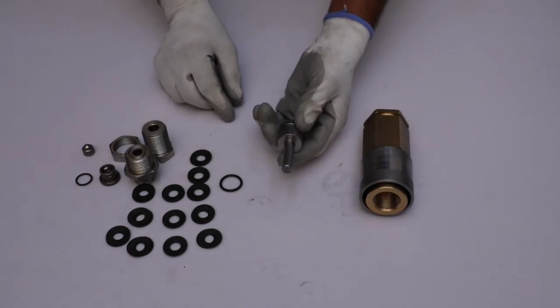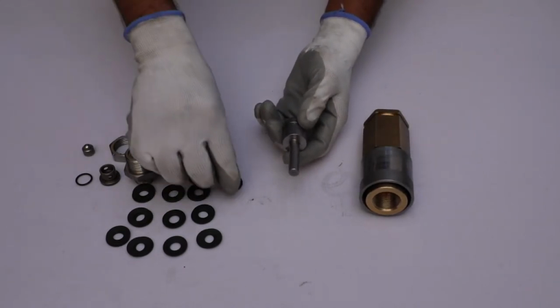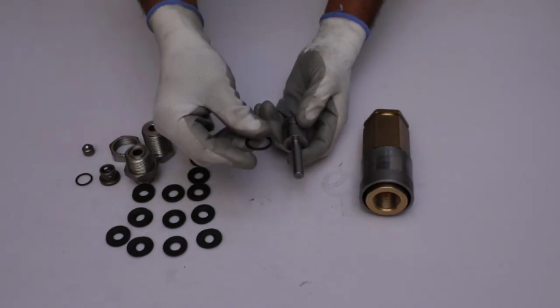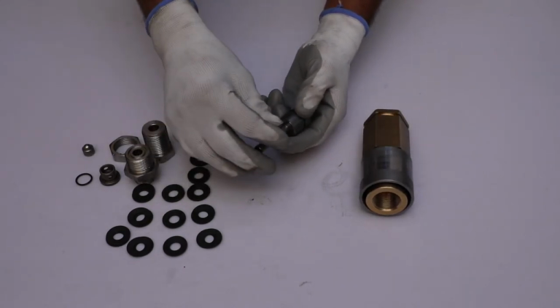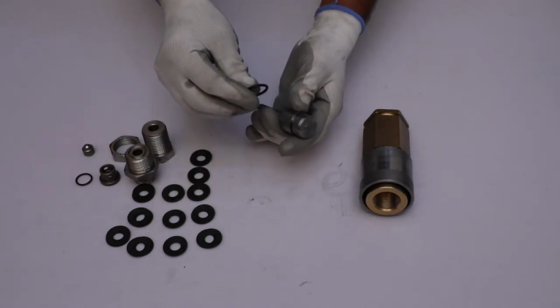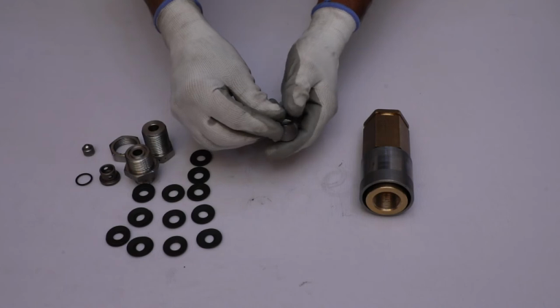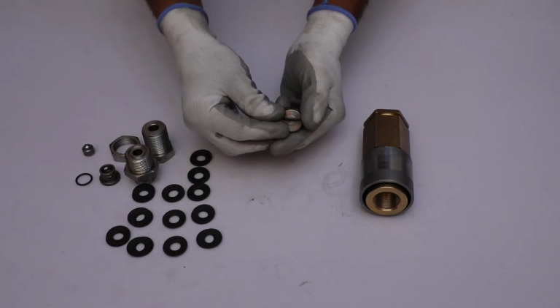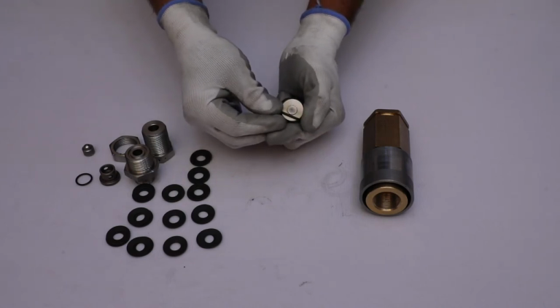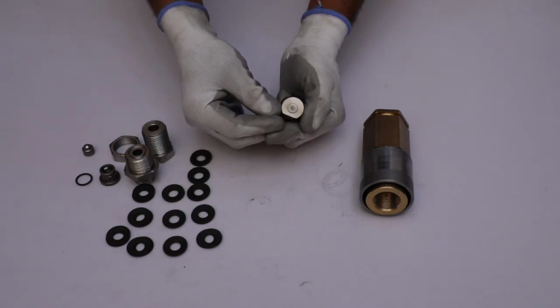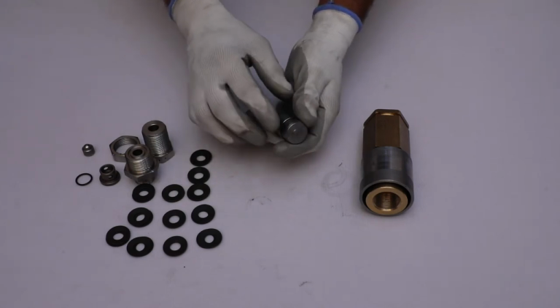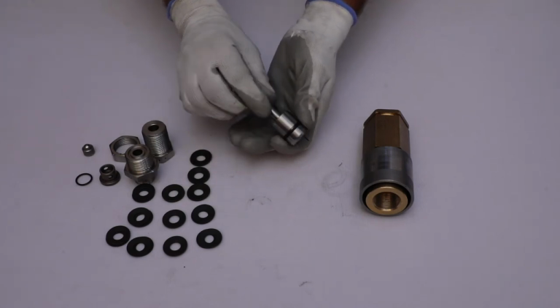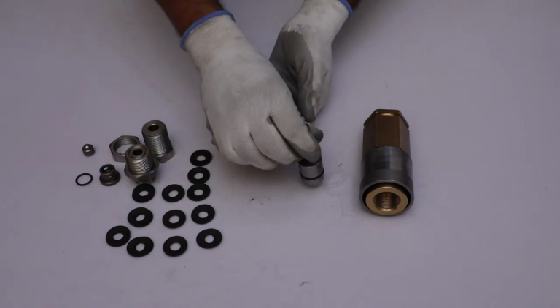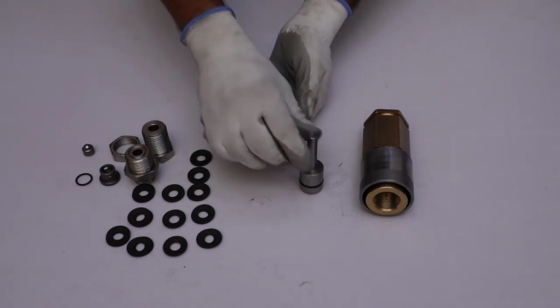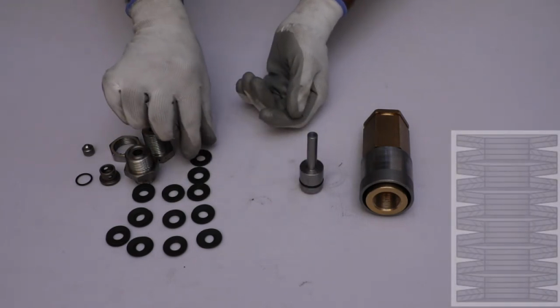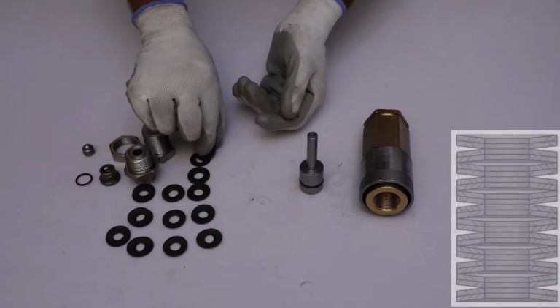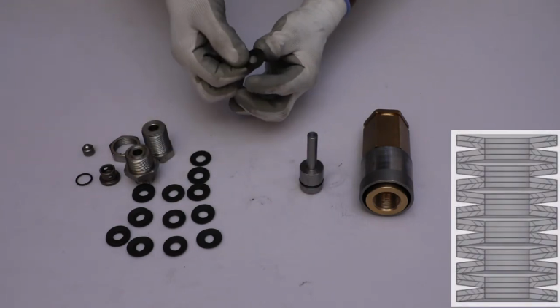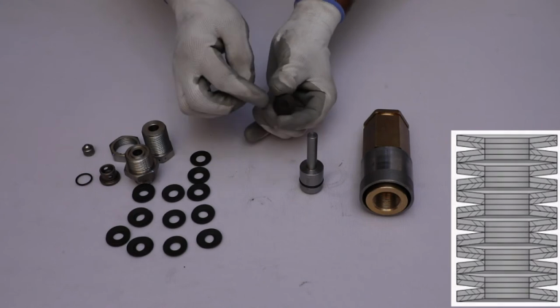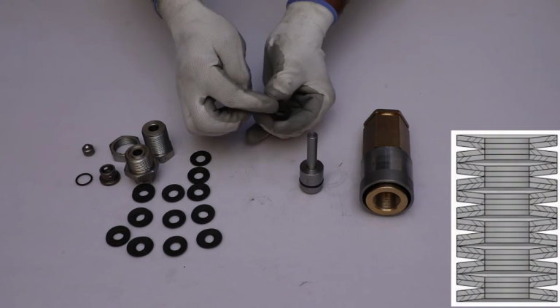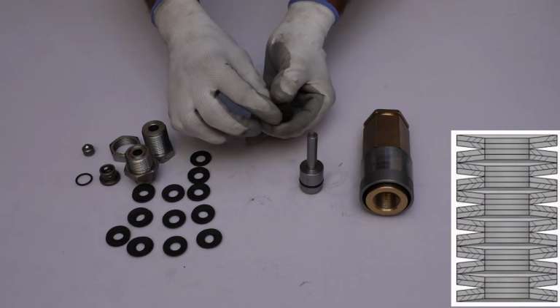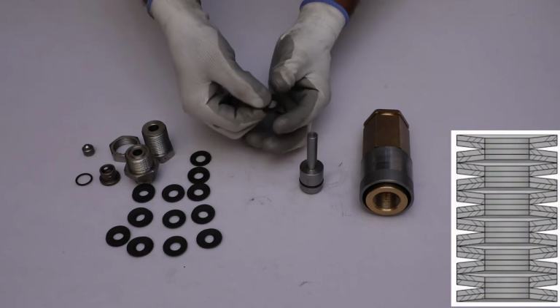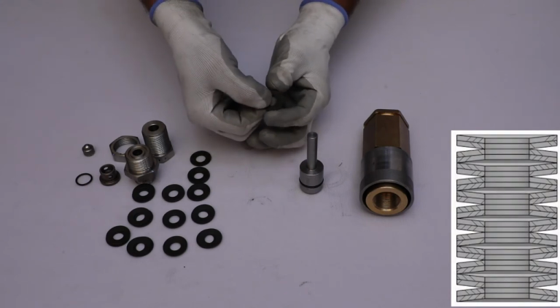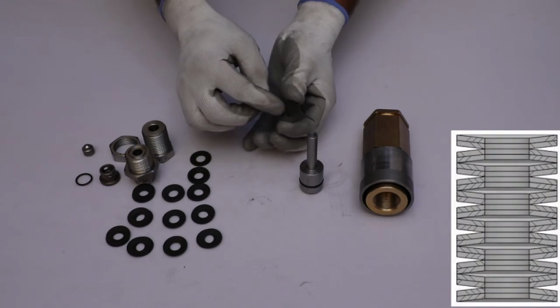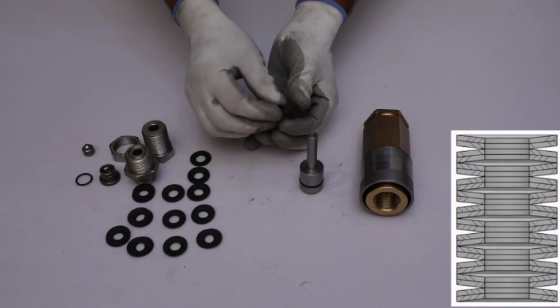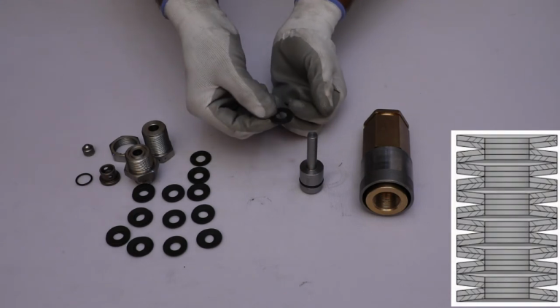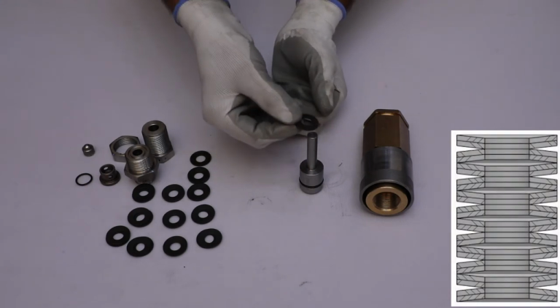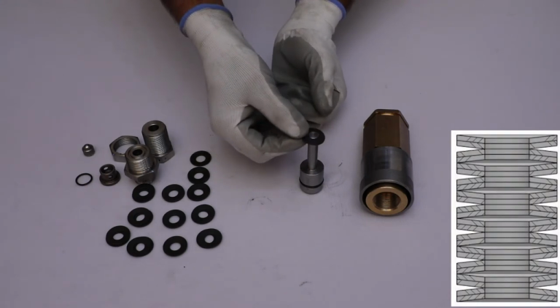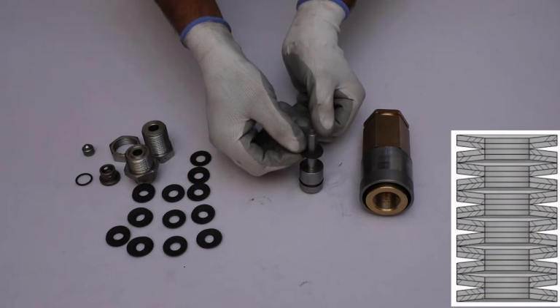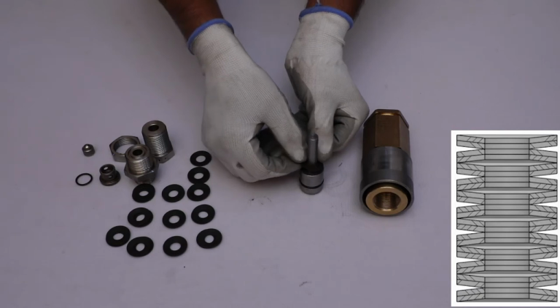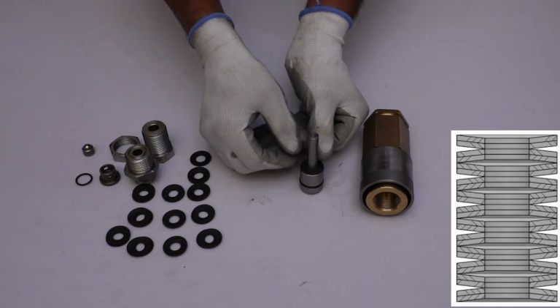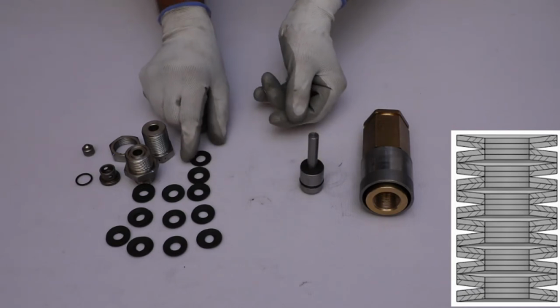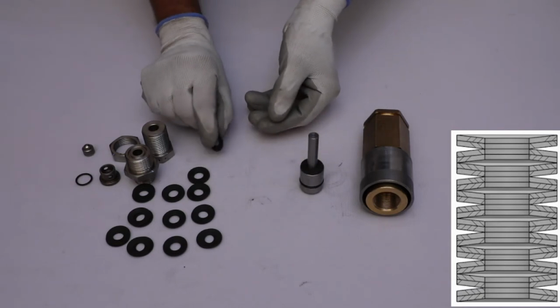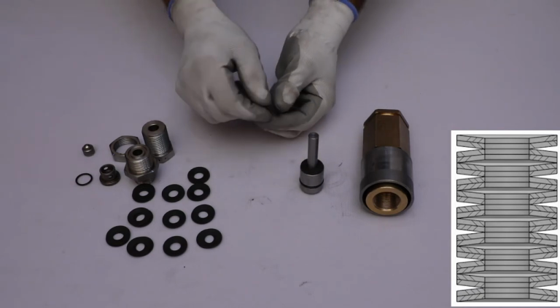Place the o-ring on the surface of the spindle. Then place two disc springs in such a manner that the convex side faces upward onto the spindle.